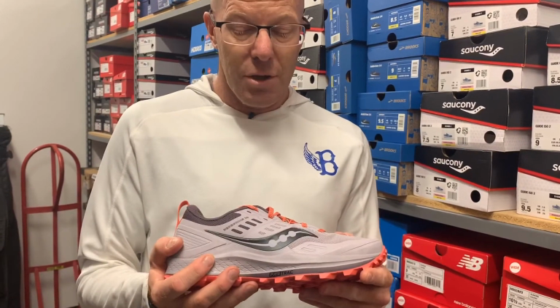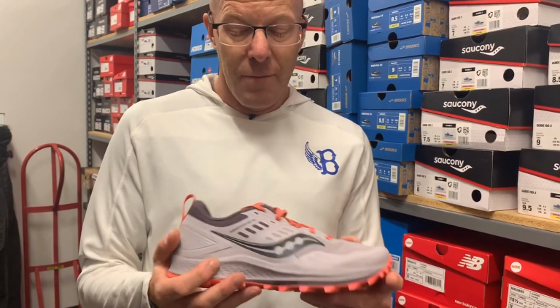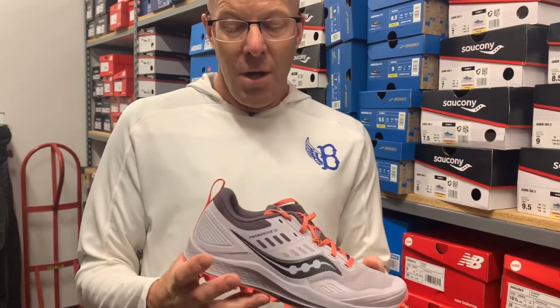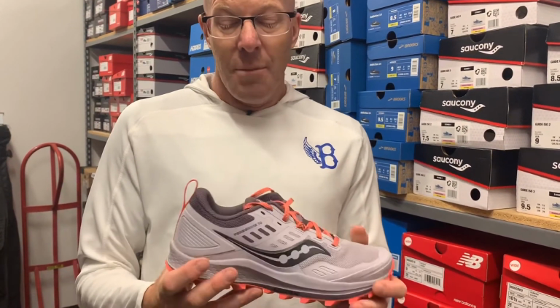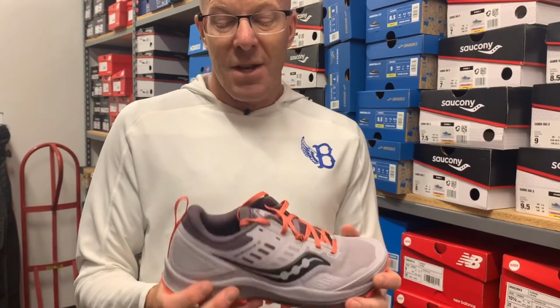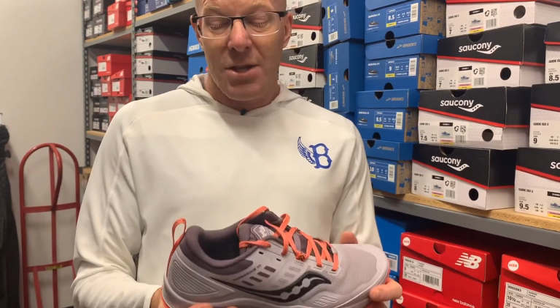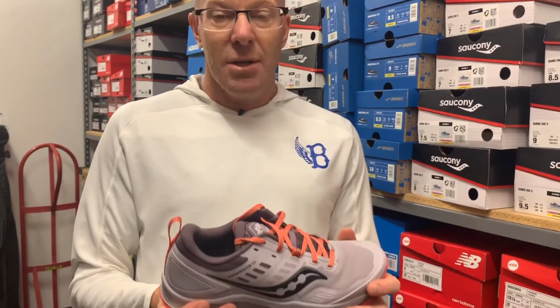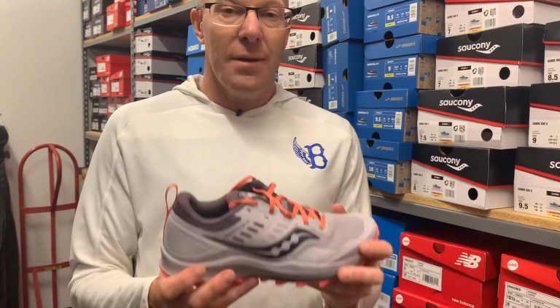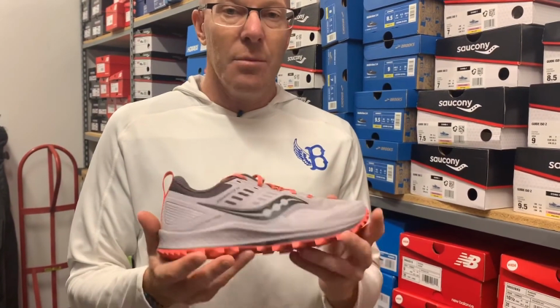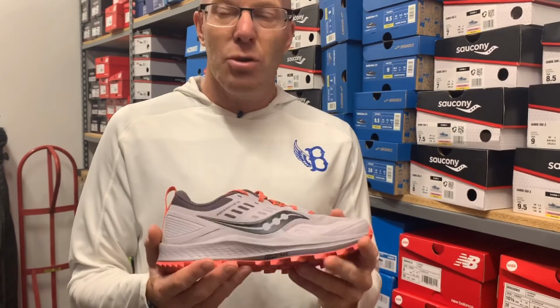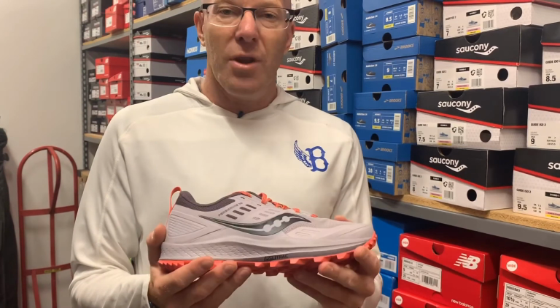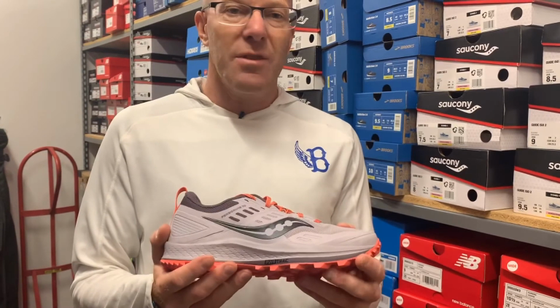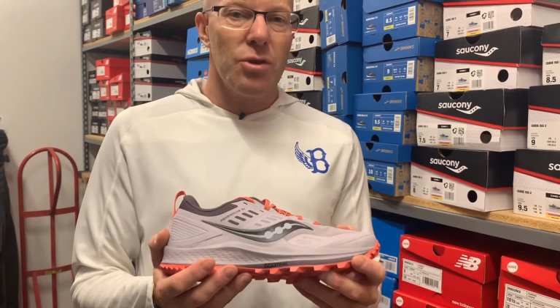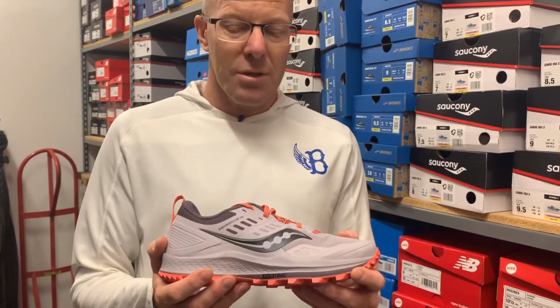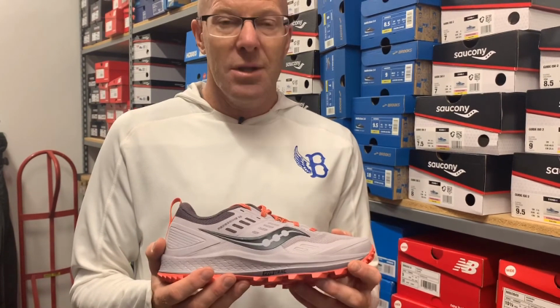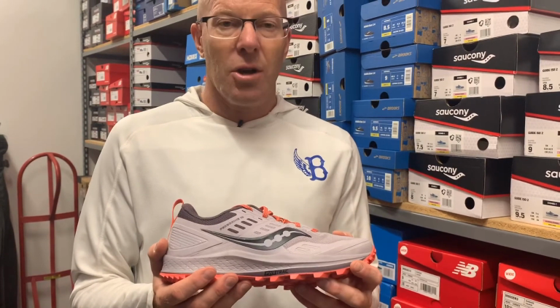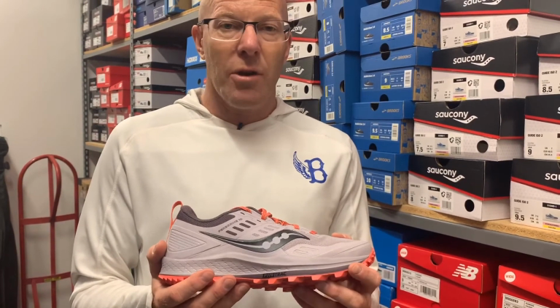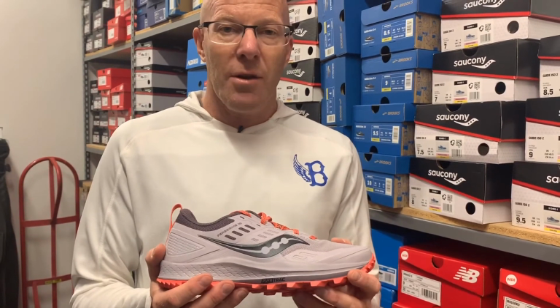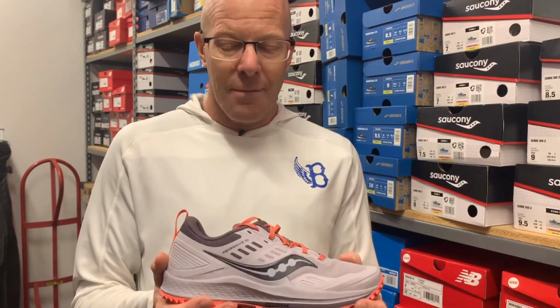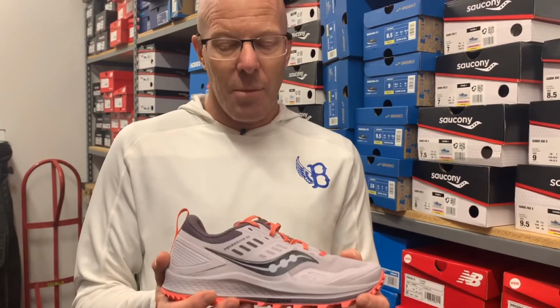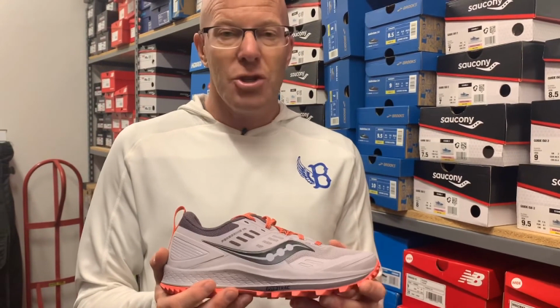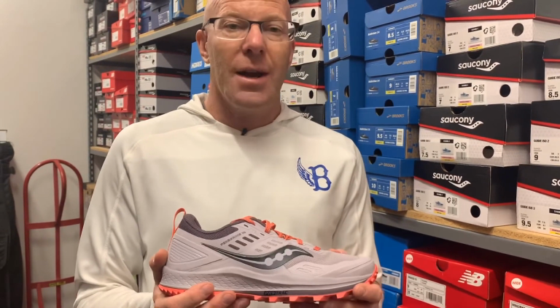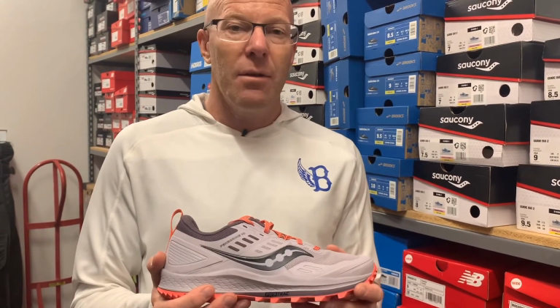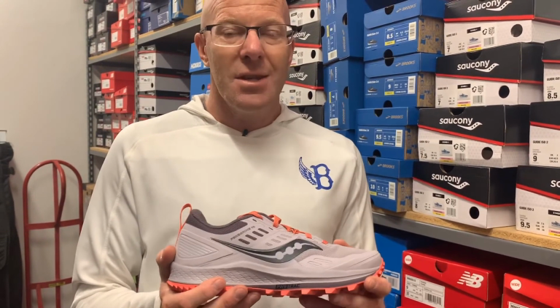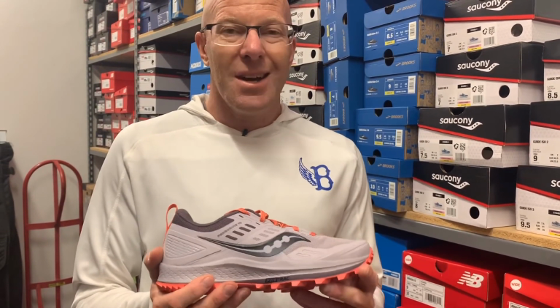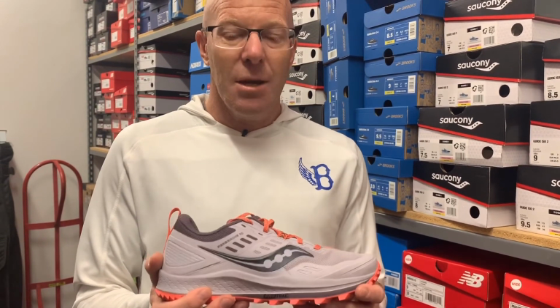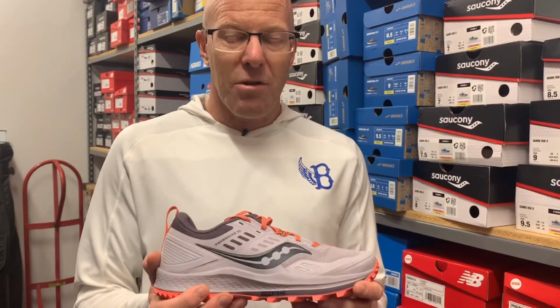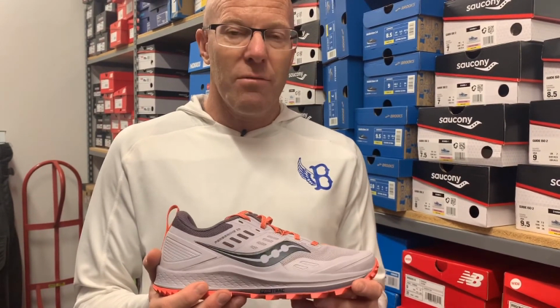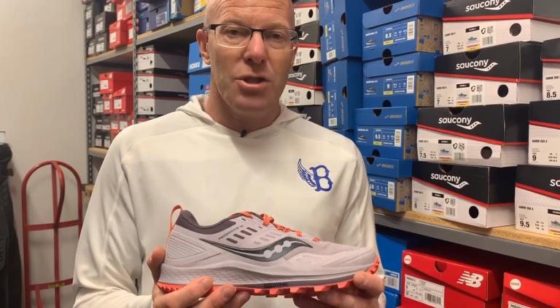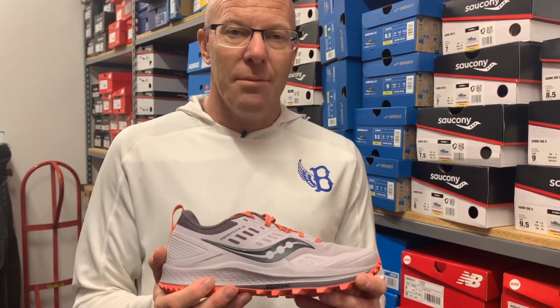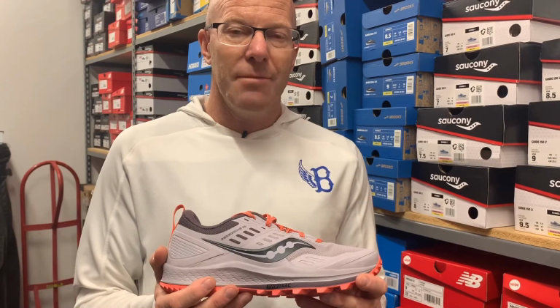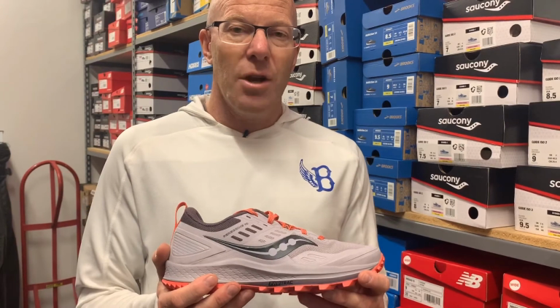So it's an excellent shoe for lots of different trails in the Colorado area. Come on in and check it out — Saucony Peregrine version 10. Have a great day.